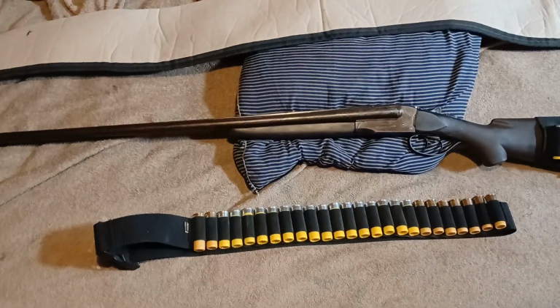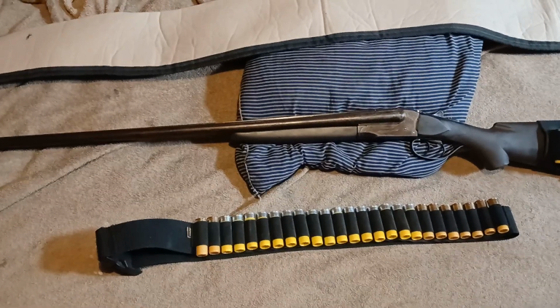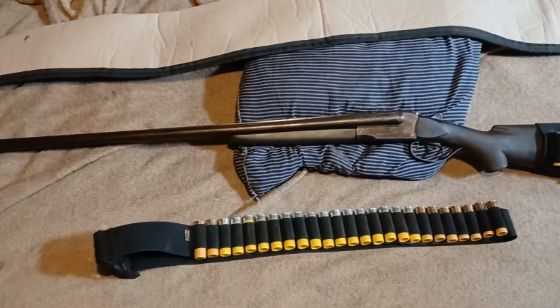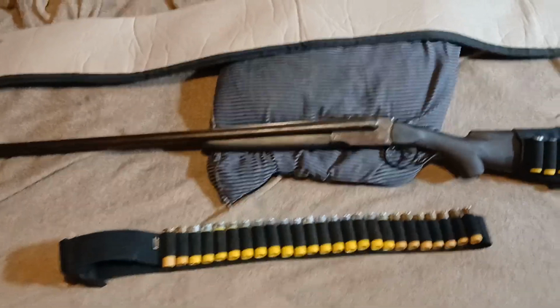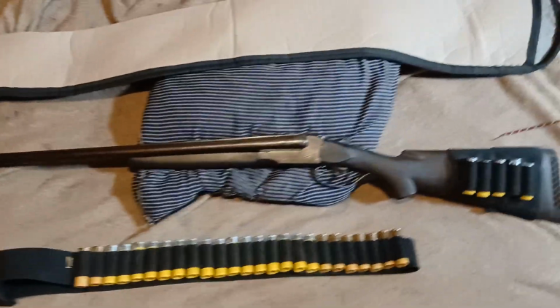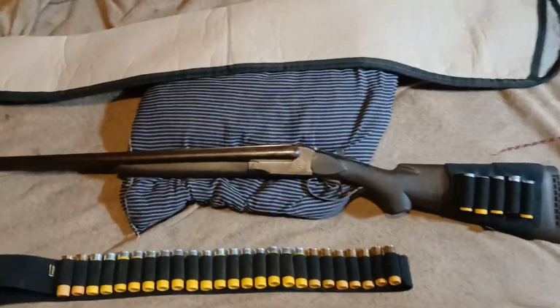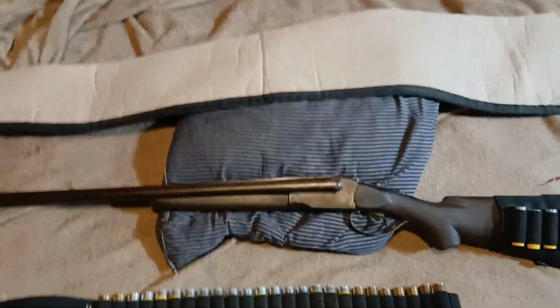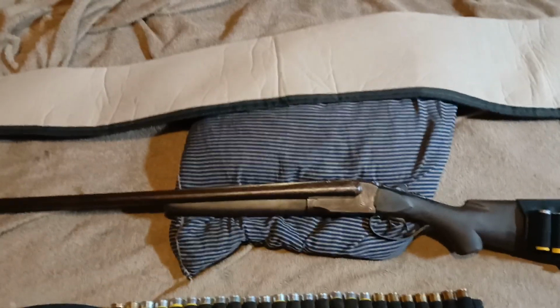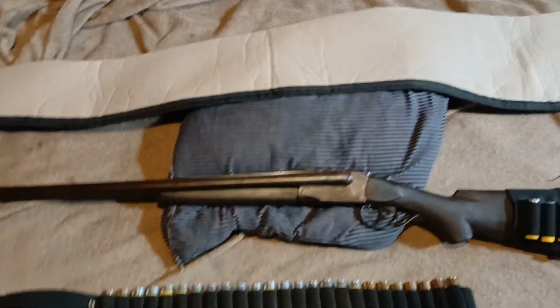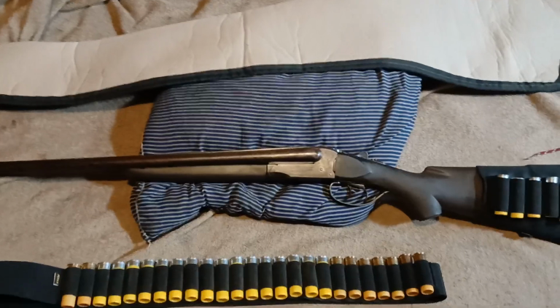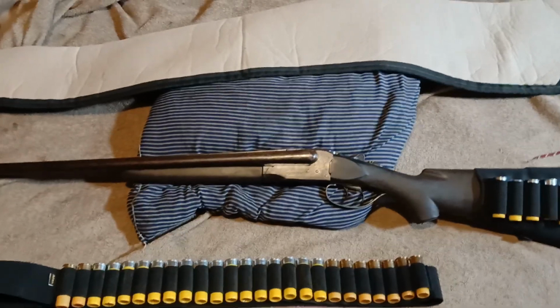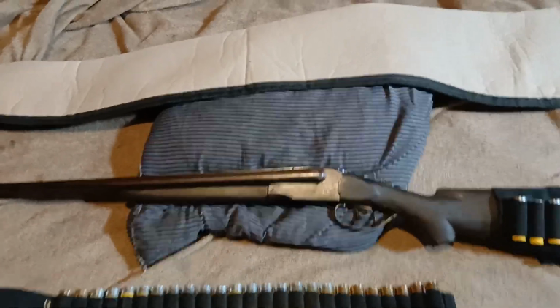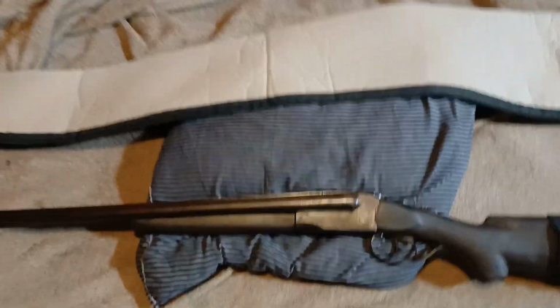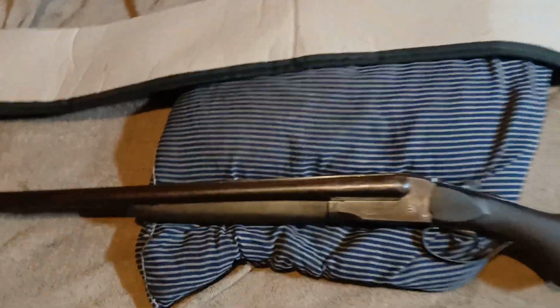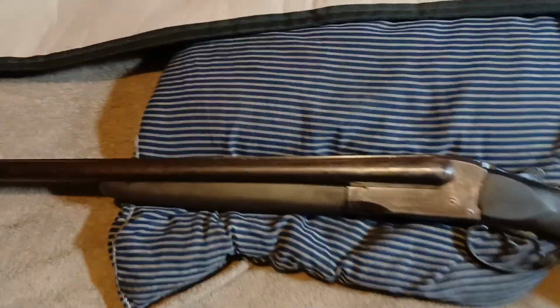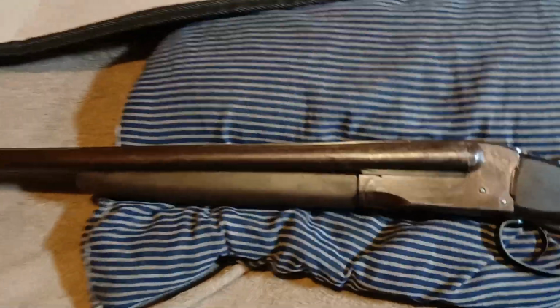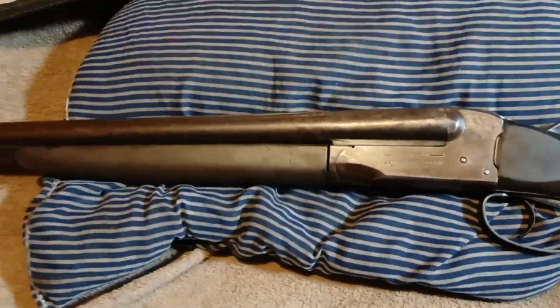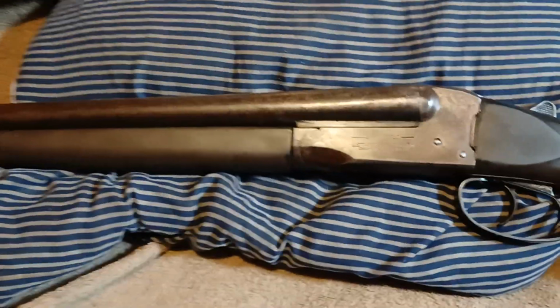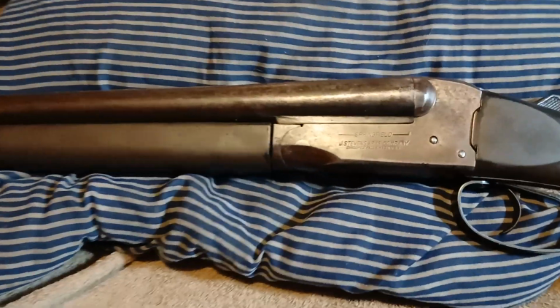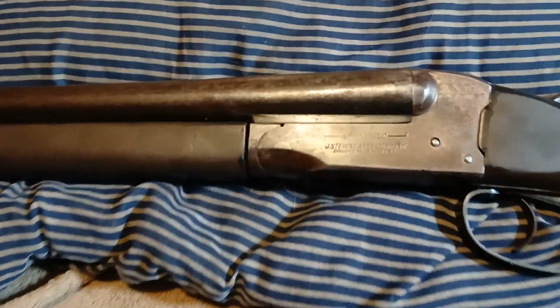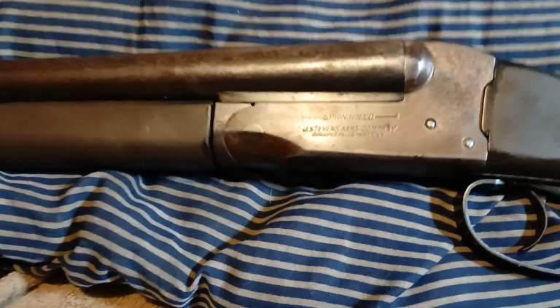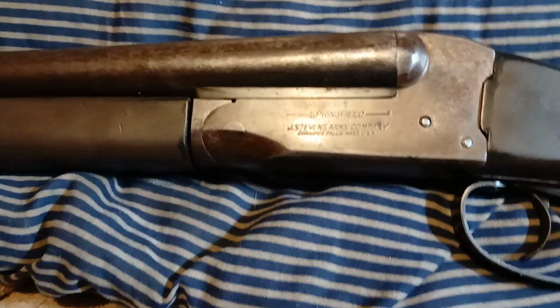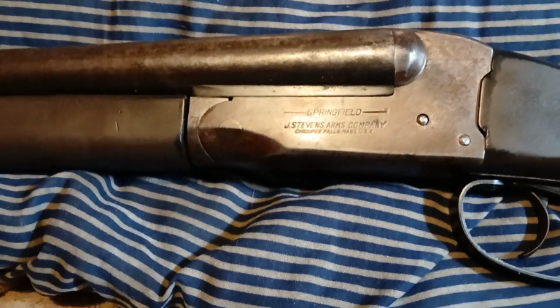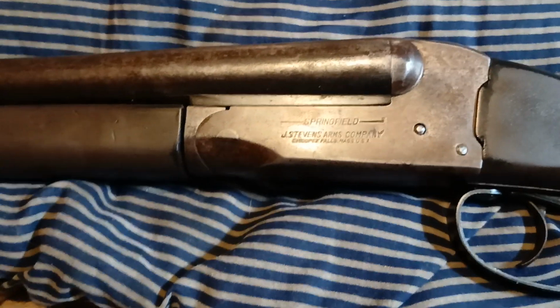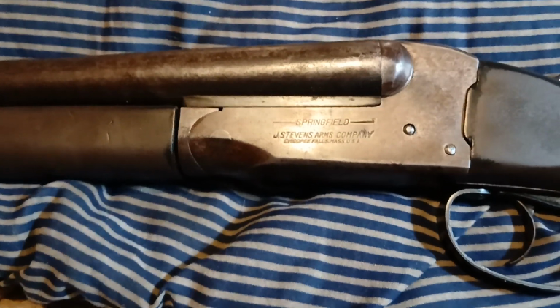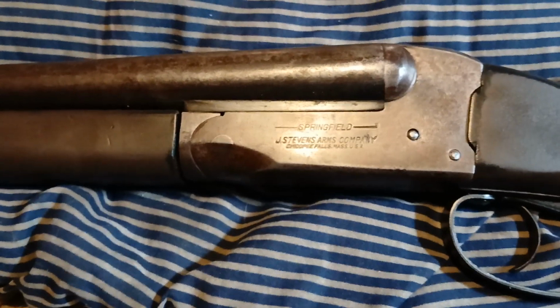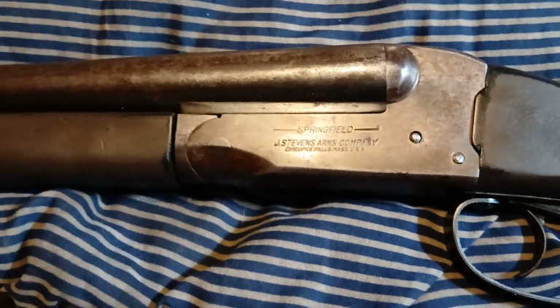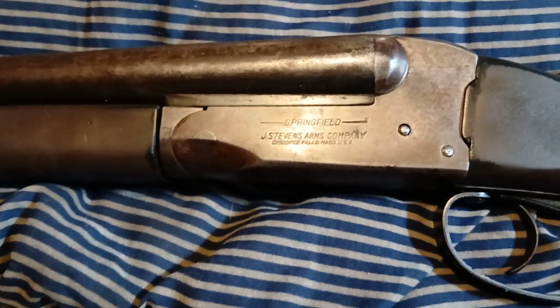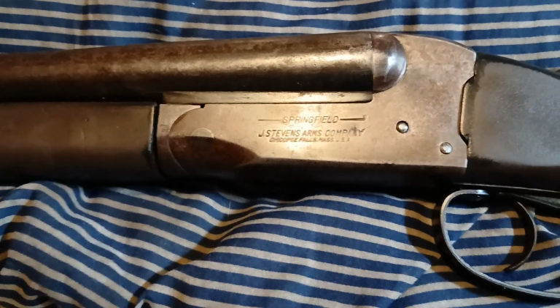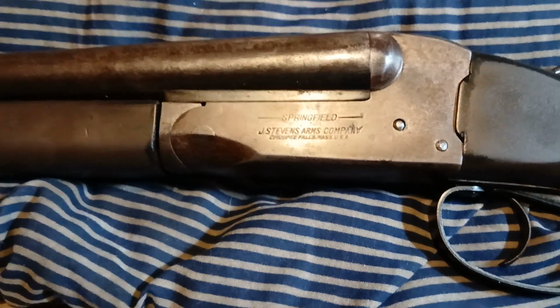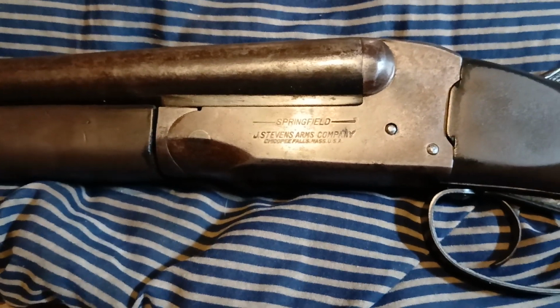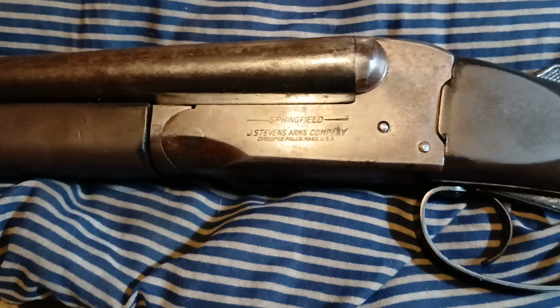Hello everybody. I'm doing a review on an antique shotgun today. It was given to me by a close family friend. It's the Springfield 5100 by J. Stevens Arms Company.